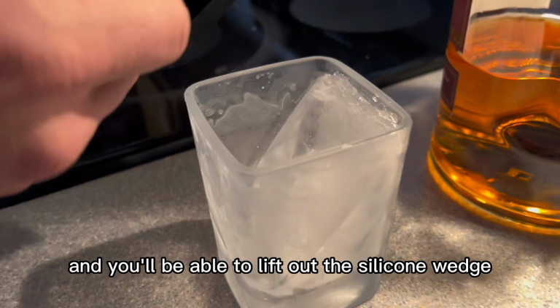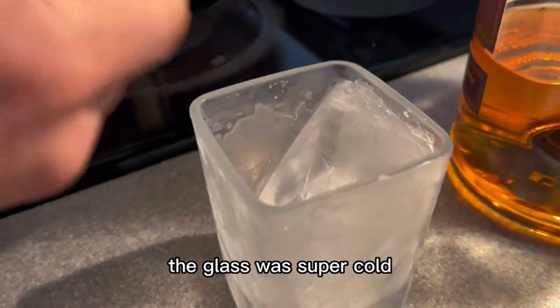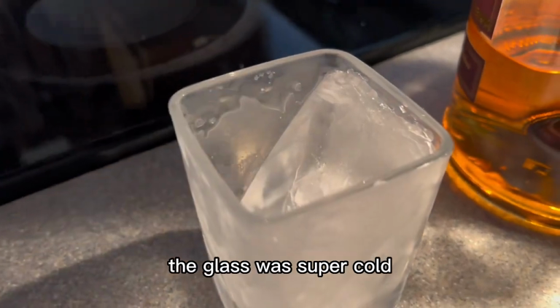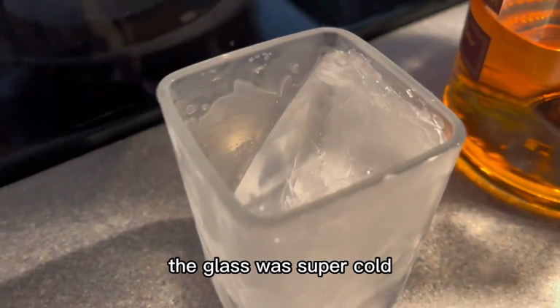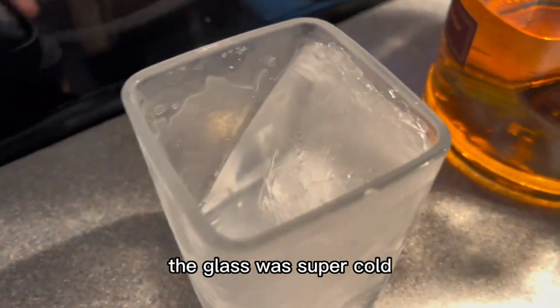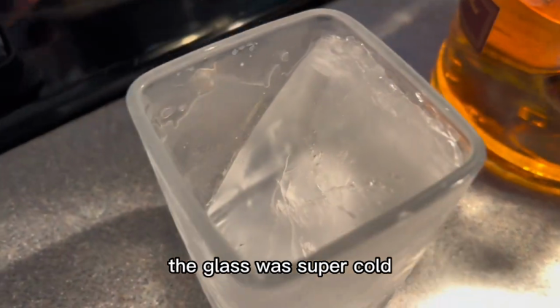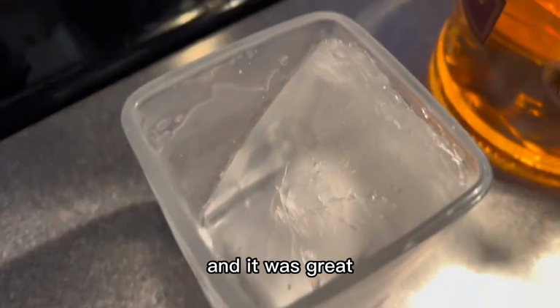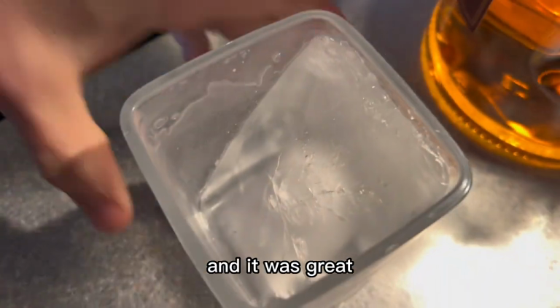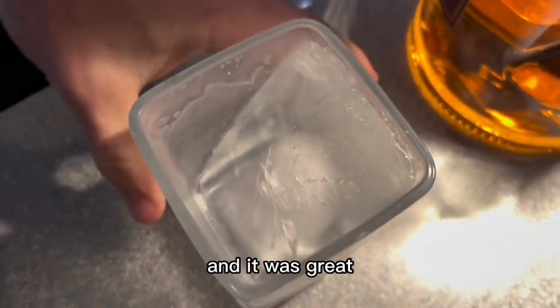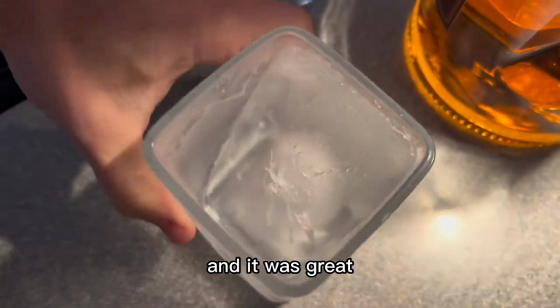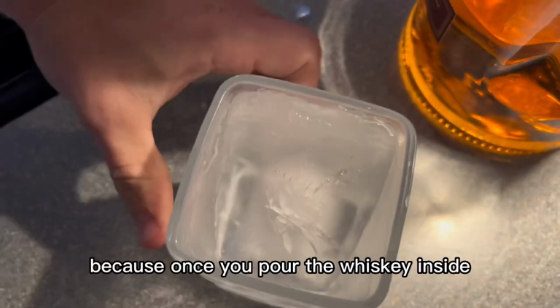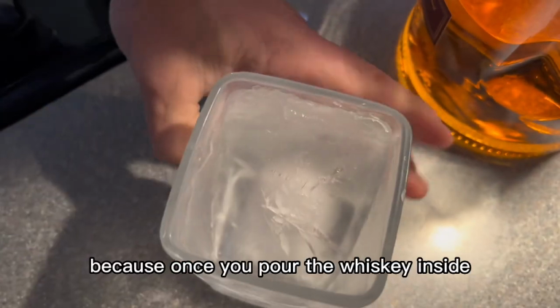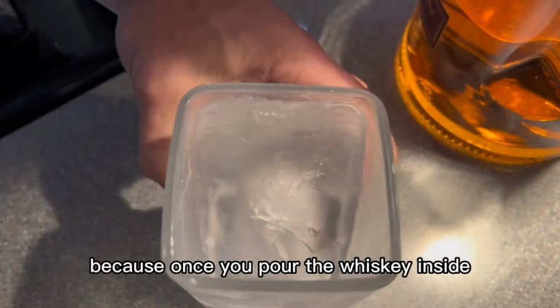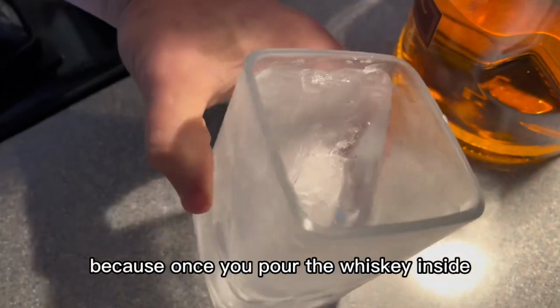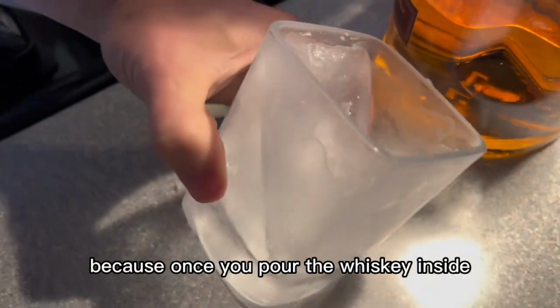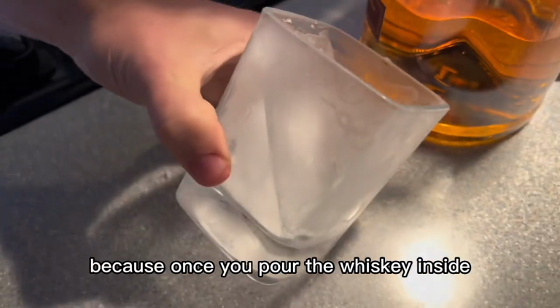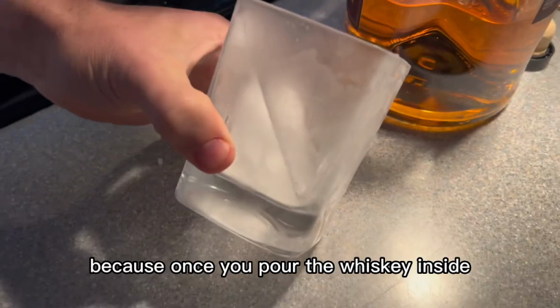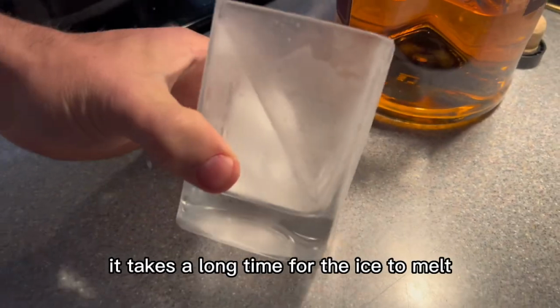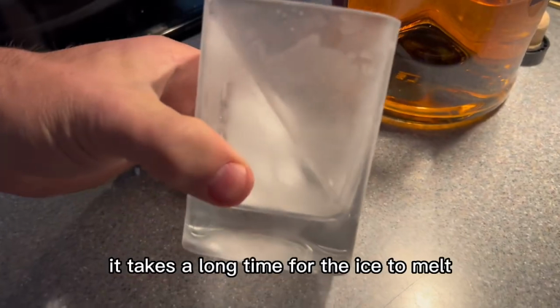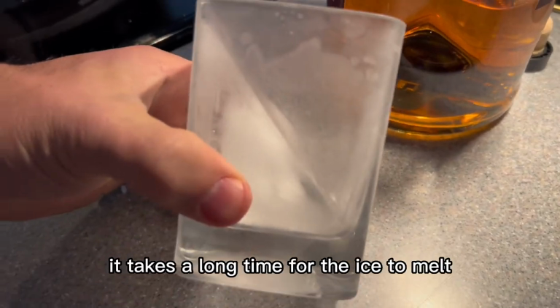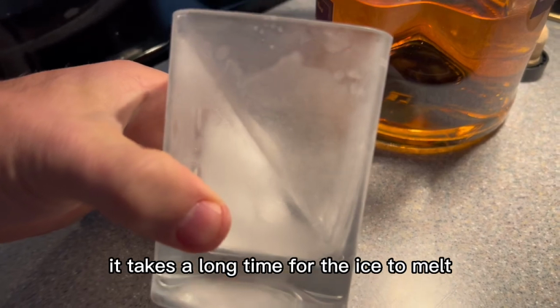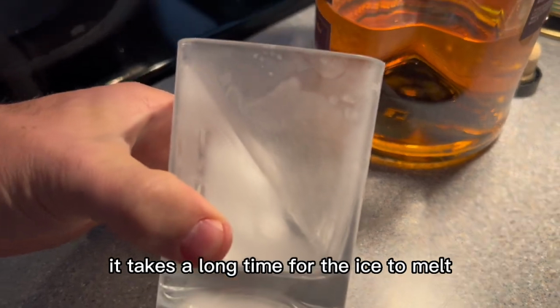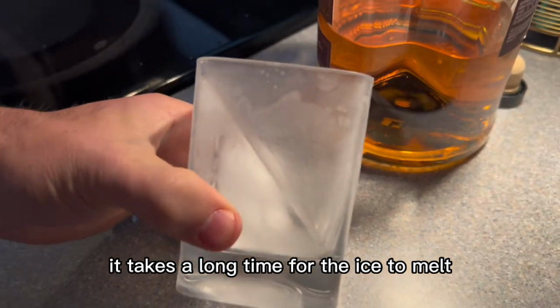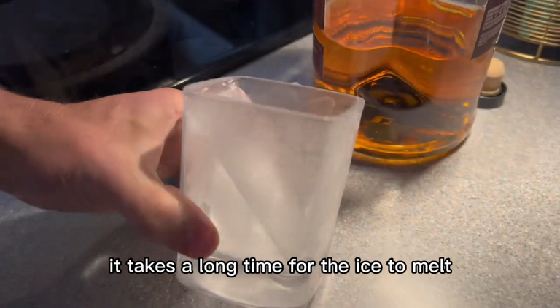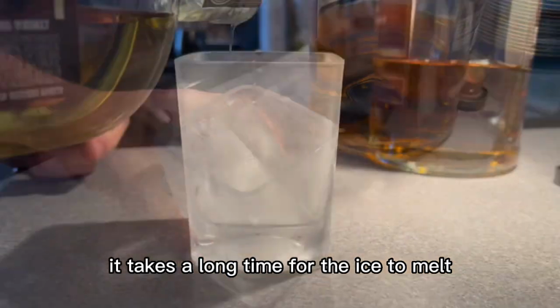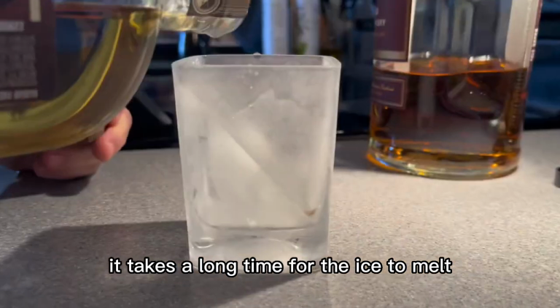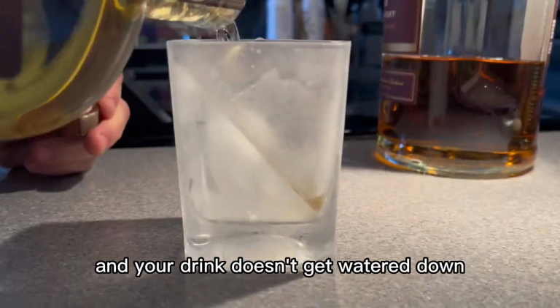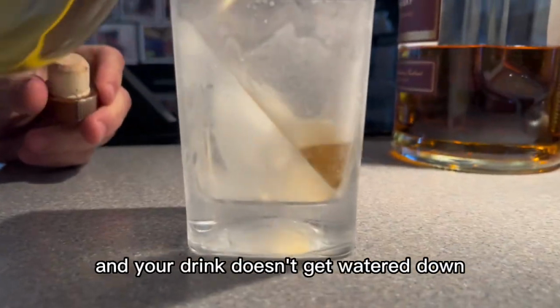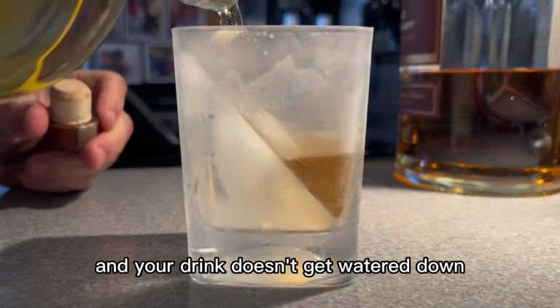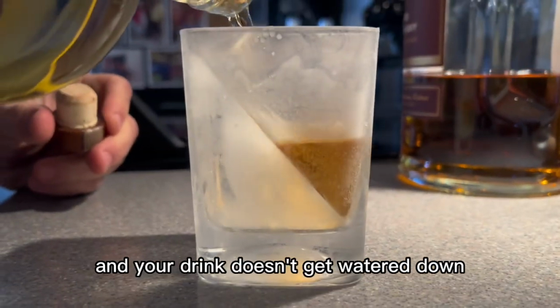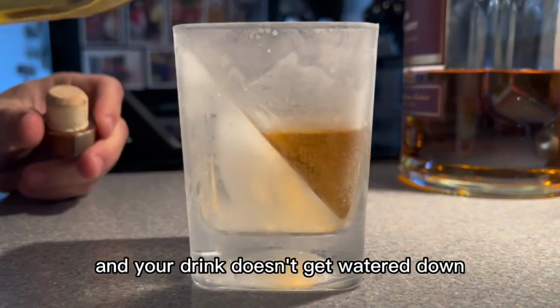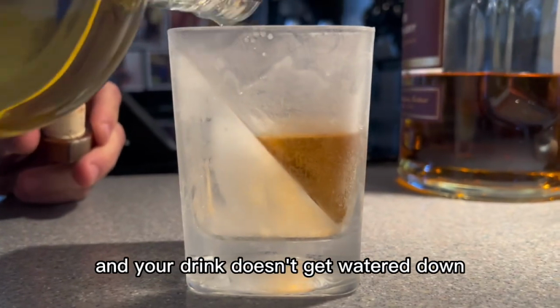The glass was super cold, and it was great because once you pour the whiskey inside it takes a long time for the ice to melt, so your drink doesn't get watered down.